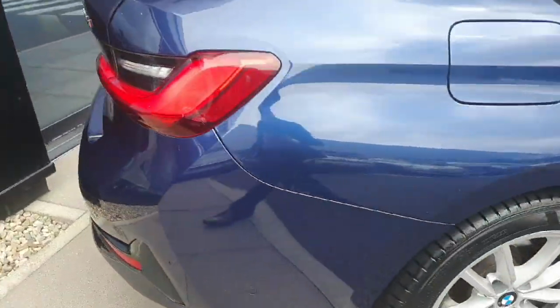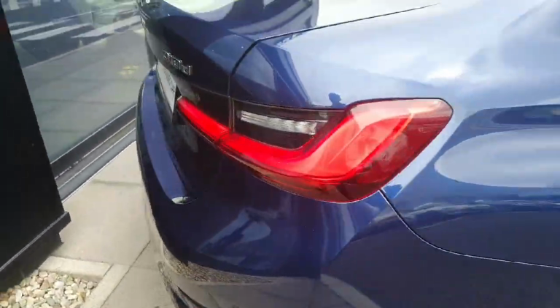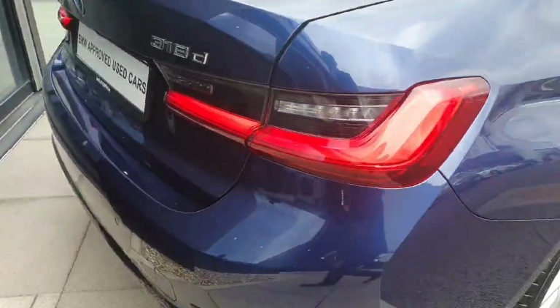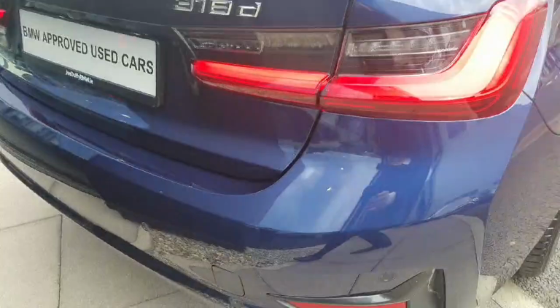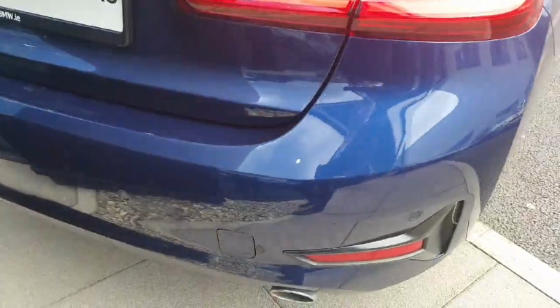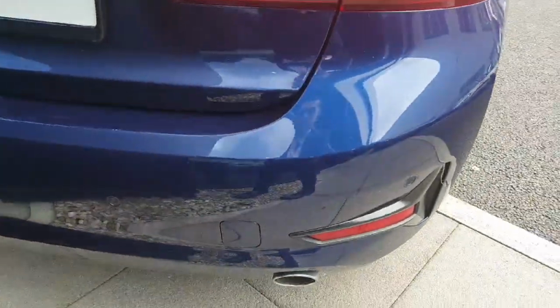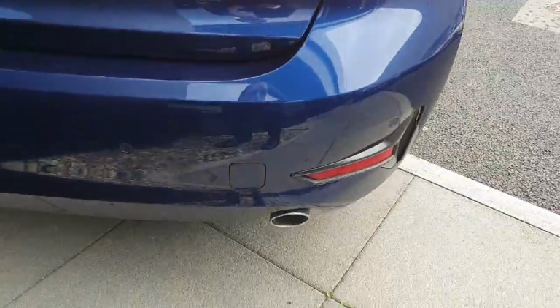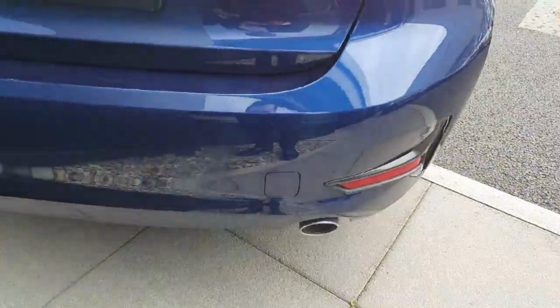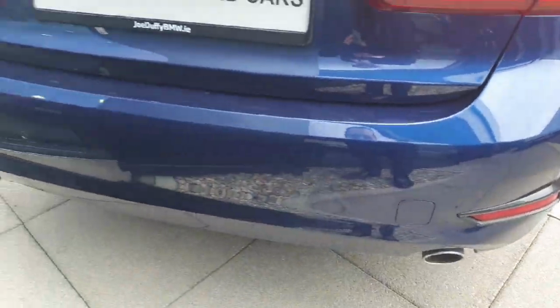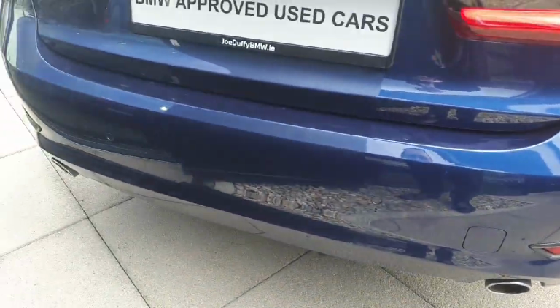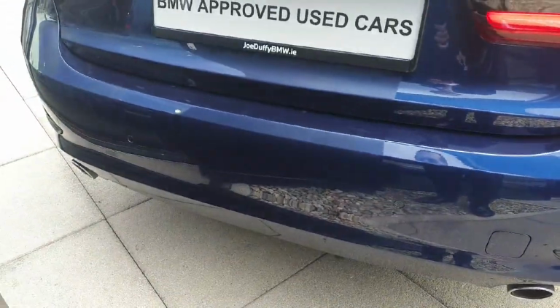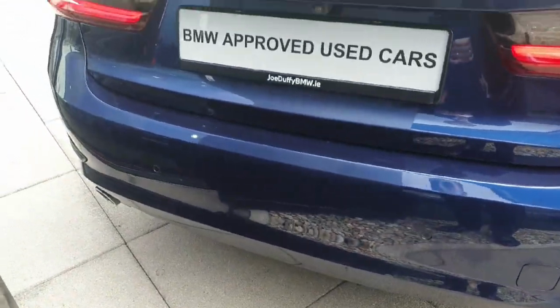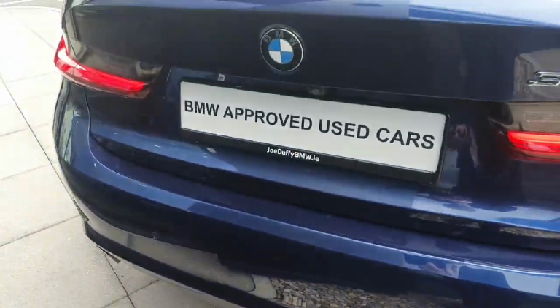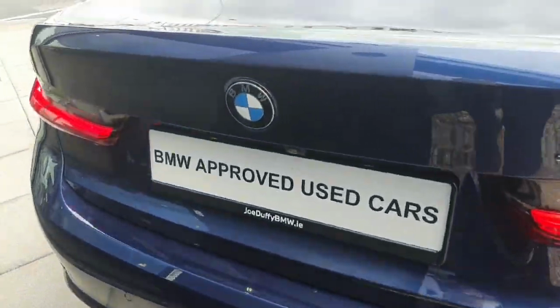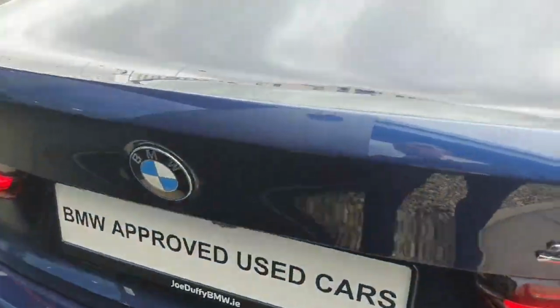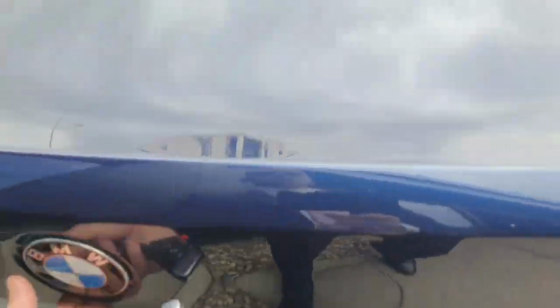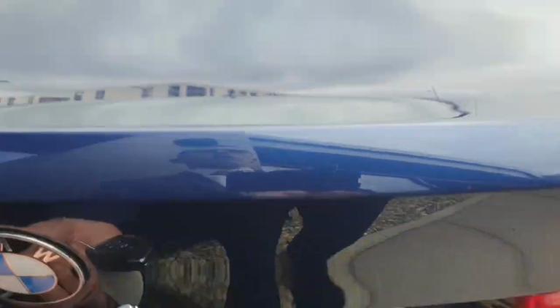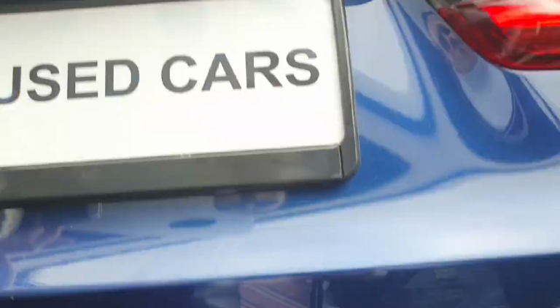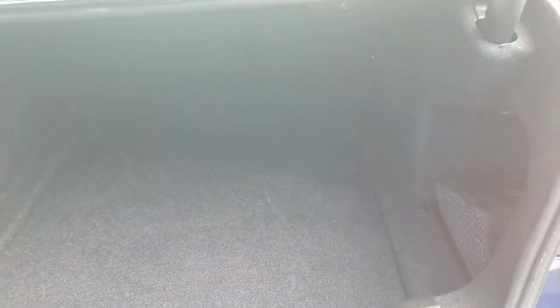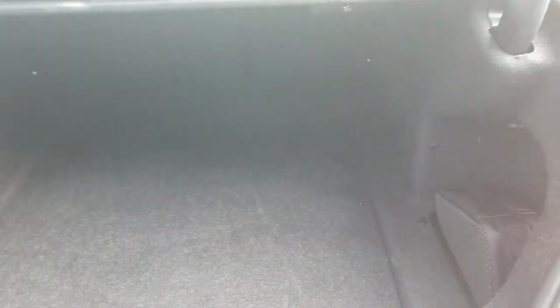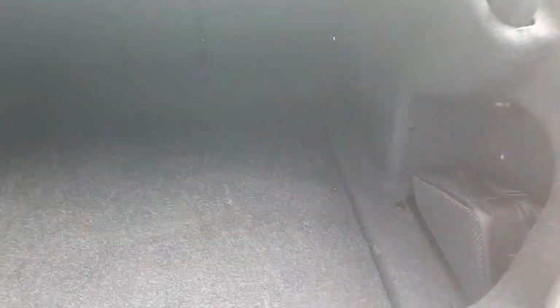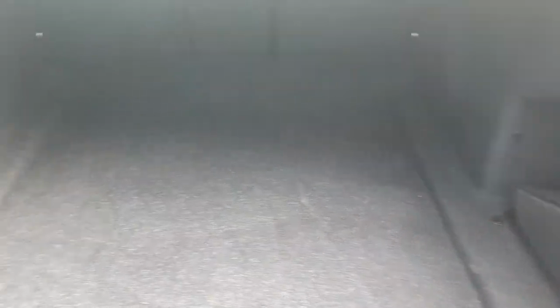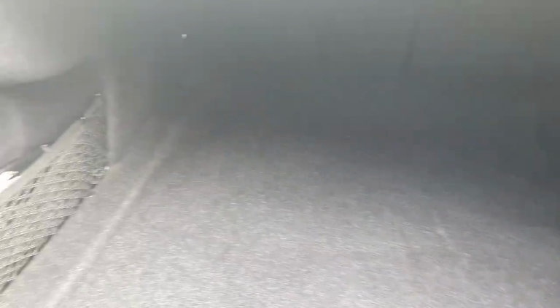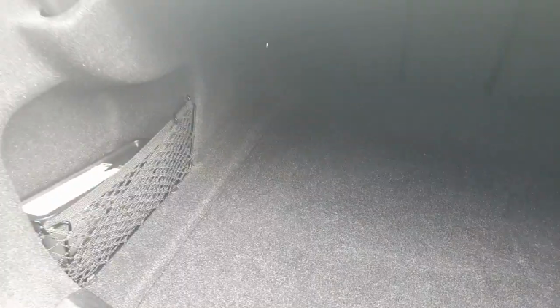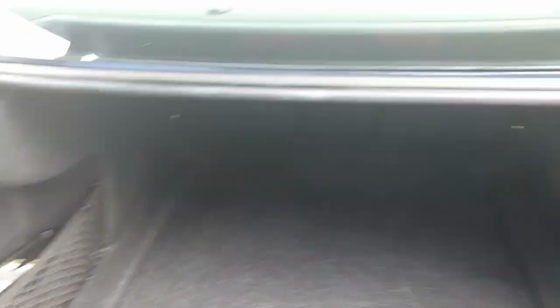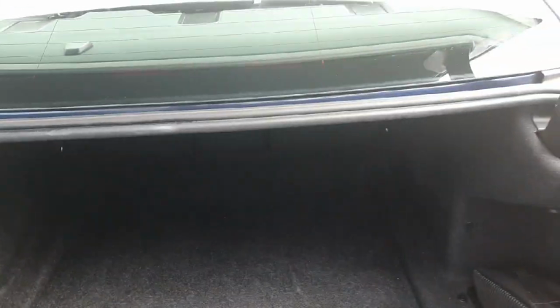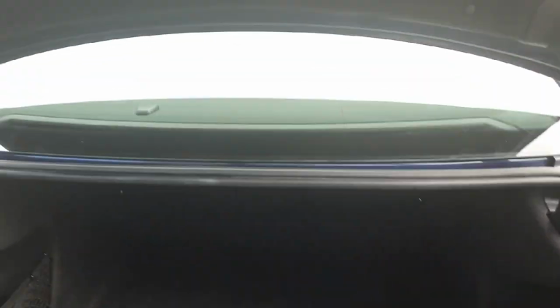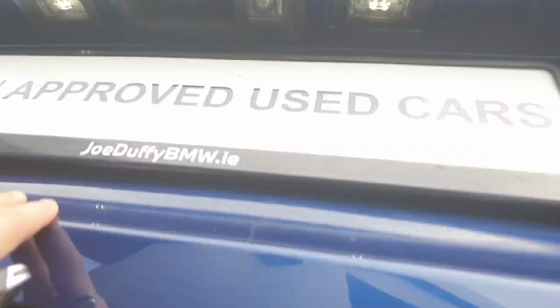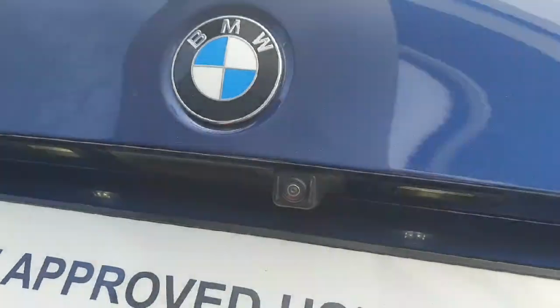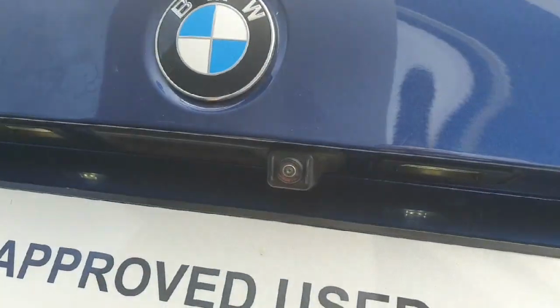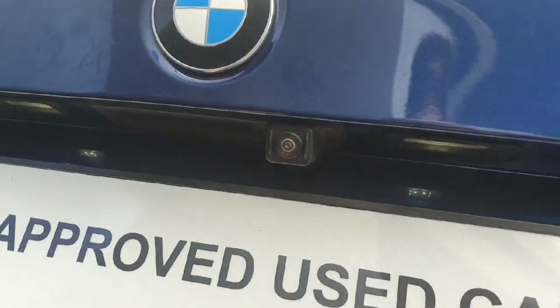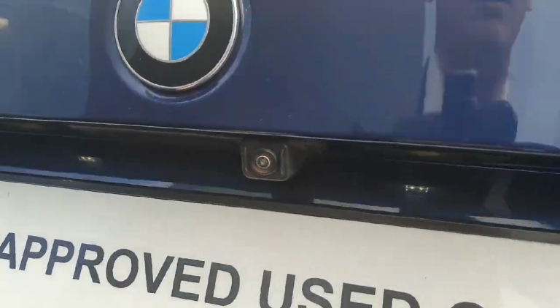Coming around to the rear of the car we do have this gorgeous twin exhaust tip system with a nice rear diffuser. We do have loads of room in the boot being a diesel model, and we also do have the rear reversing camera.